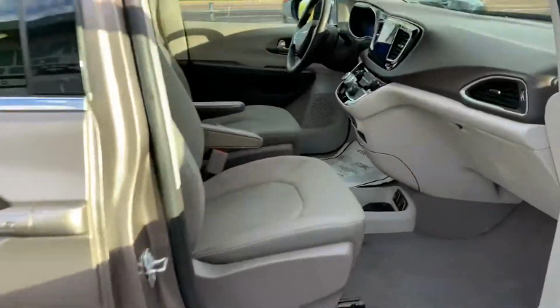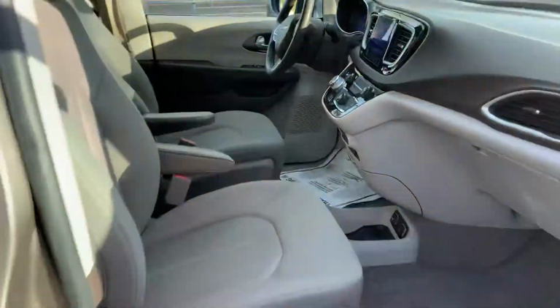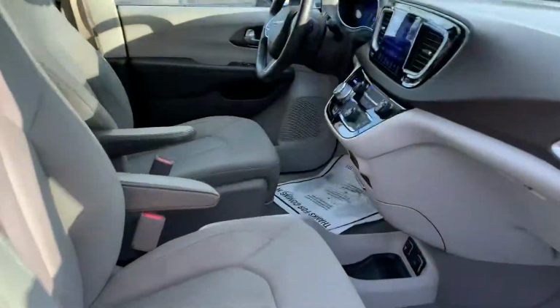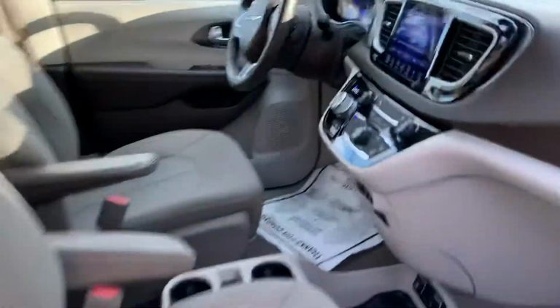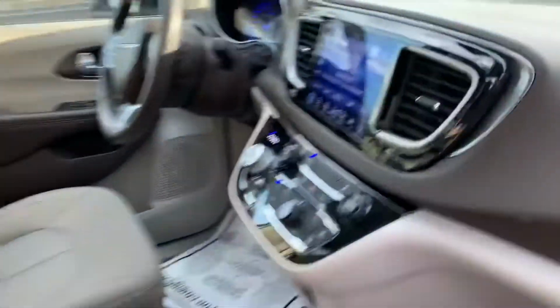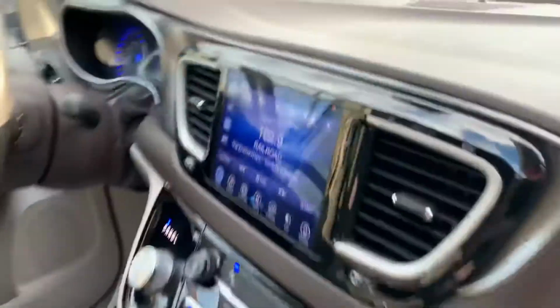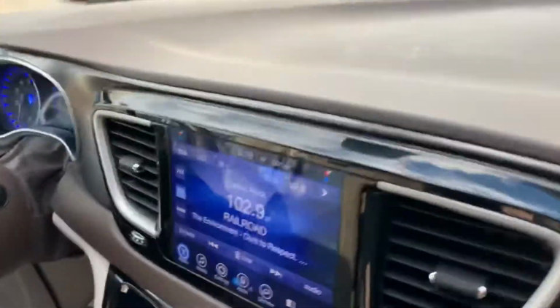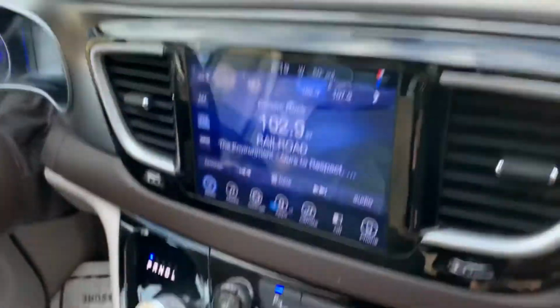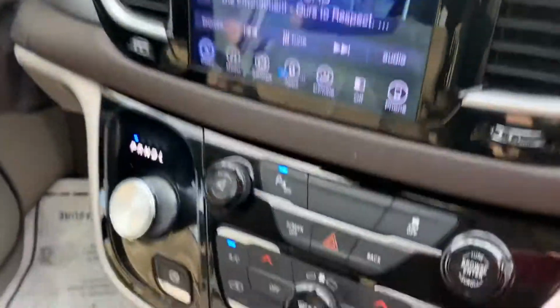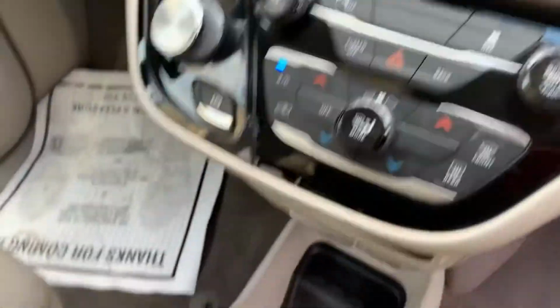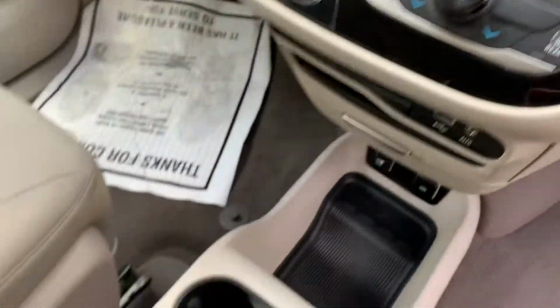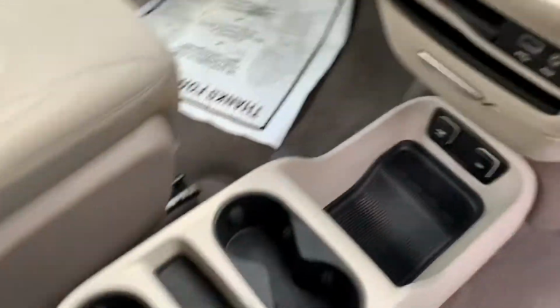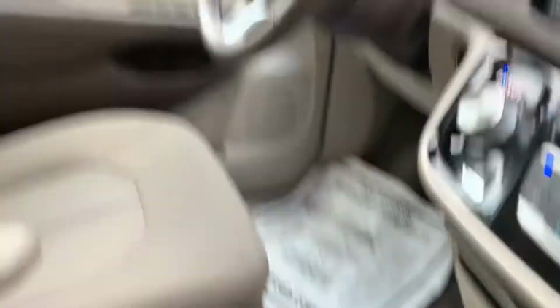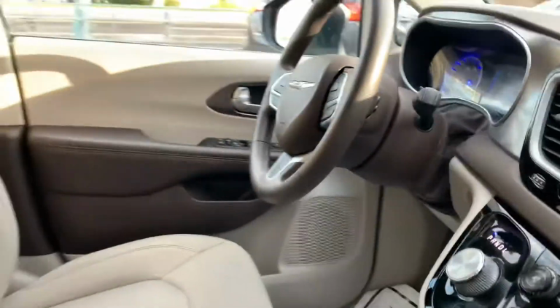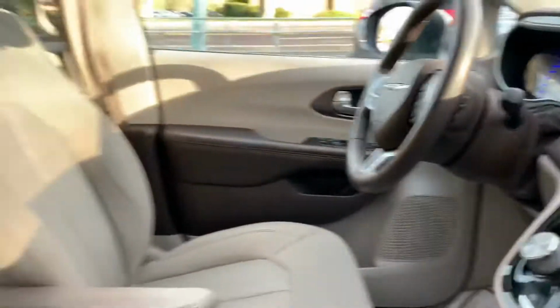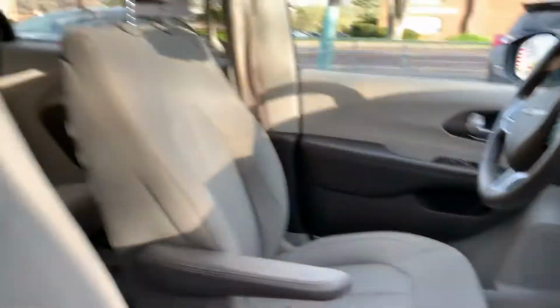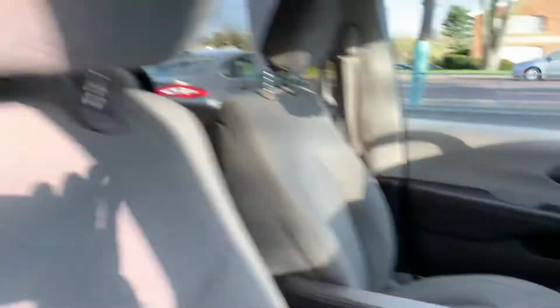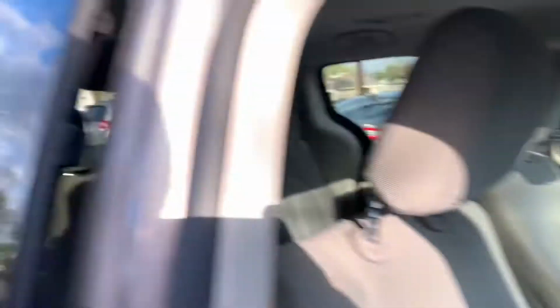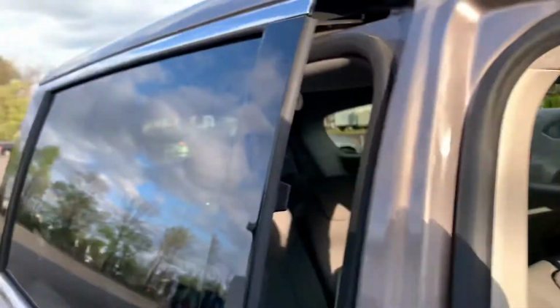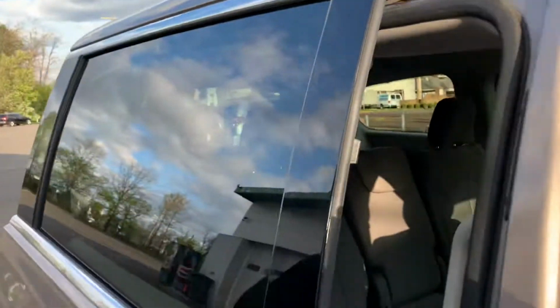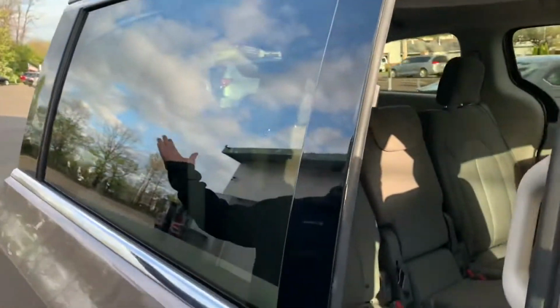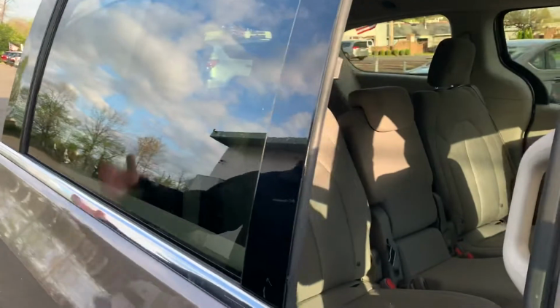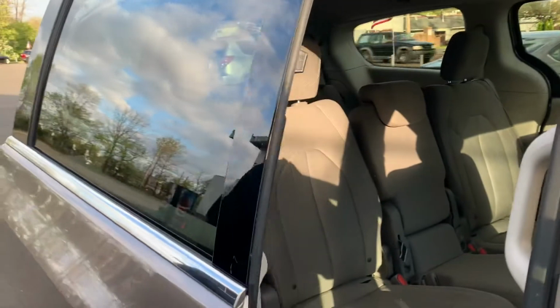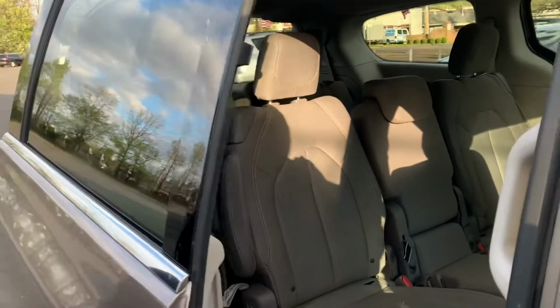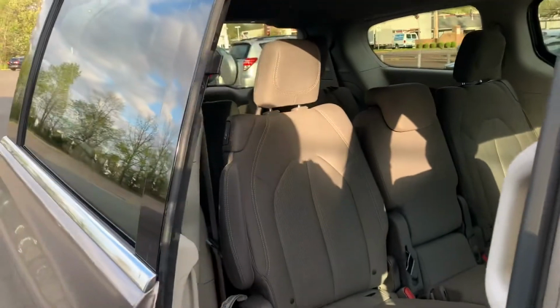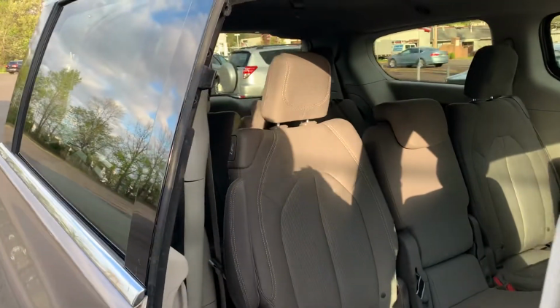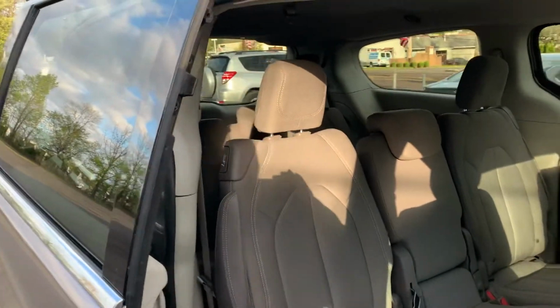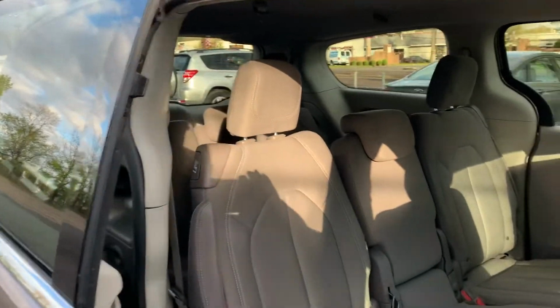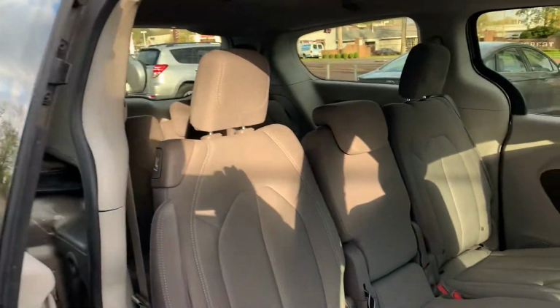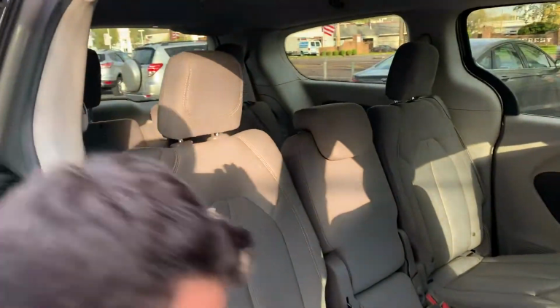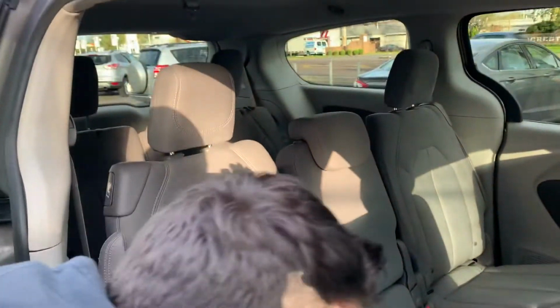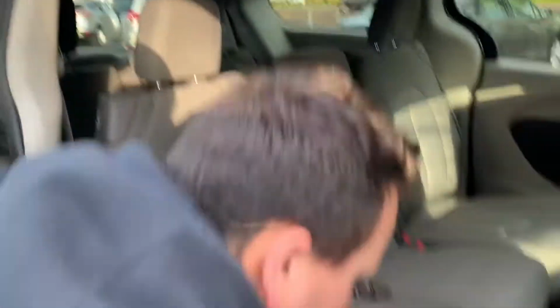Look at these seats. That's so much space — so comfortable. This thing's got the screen, it's got everything. It's got power doors.